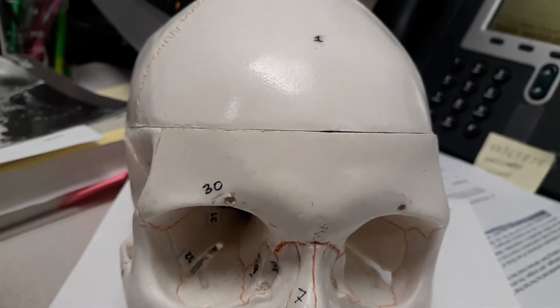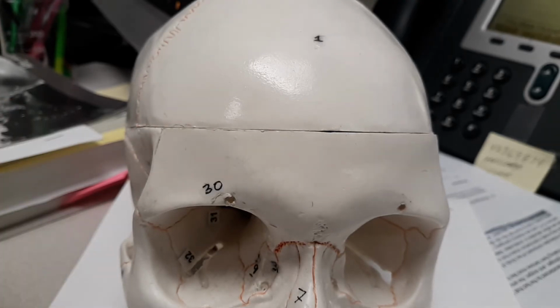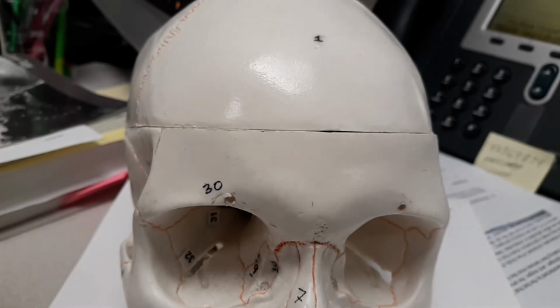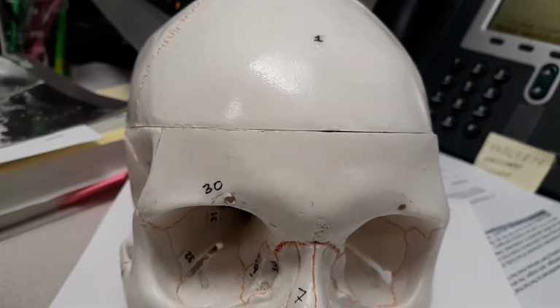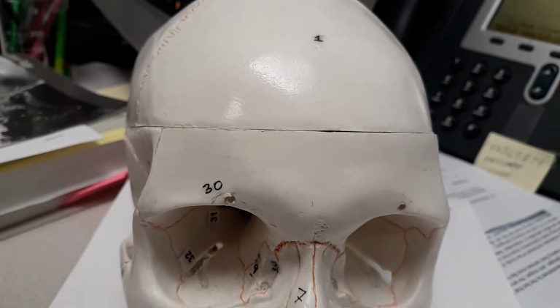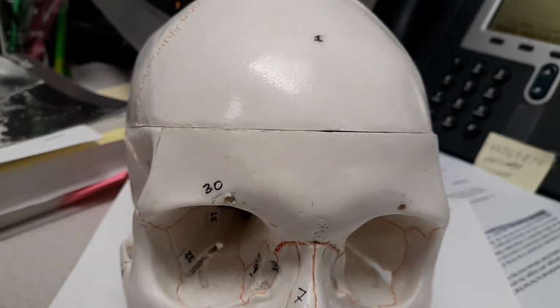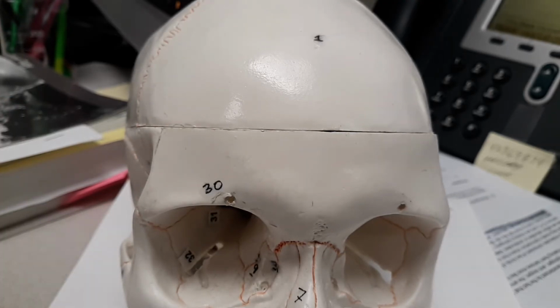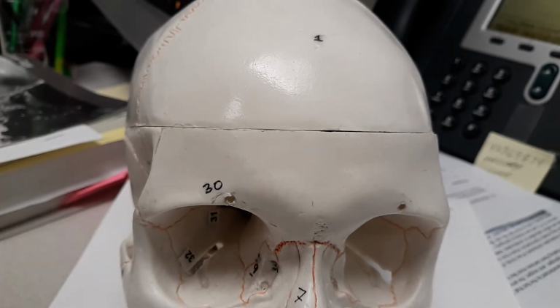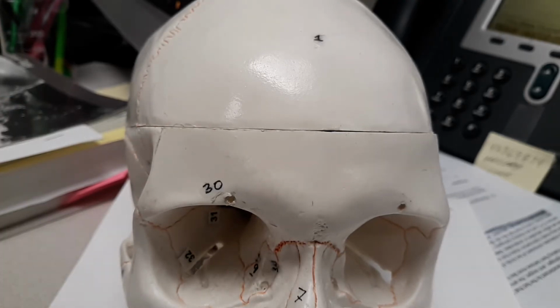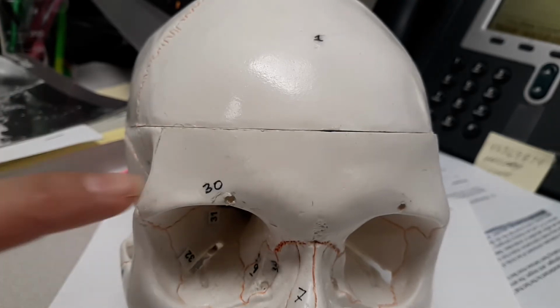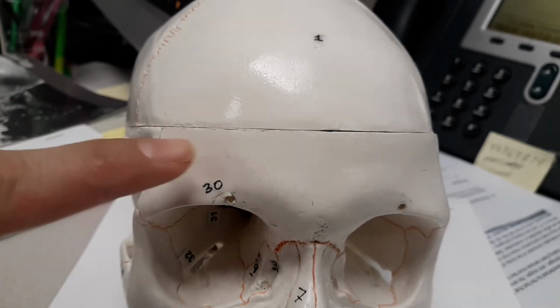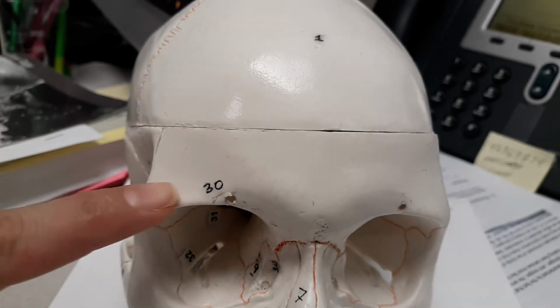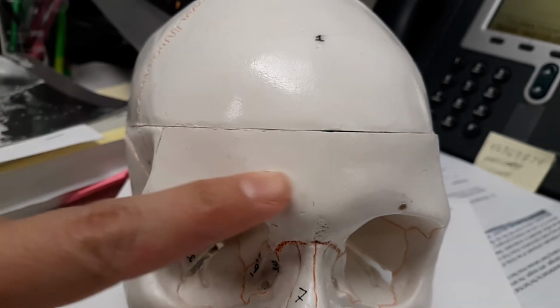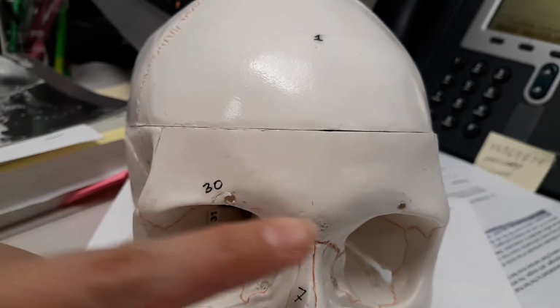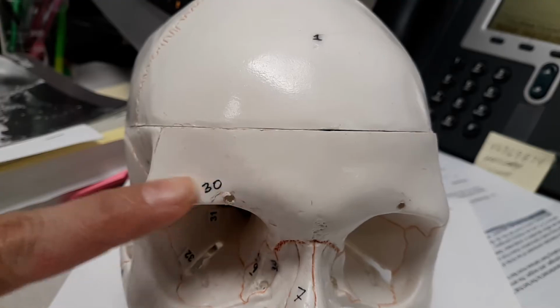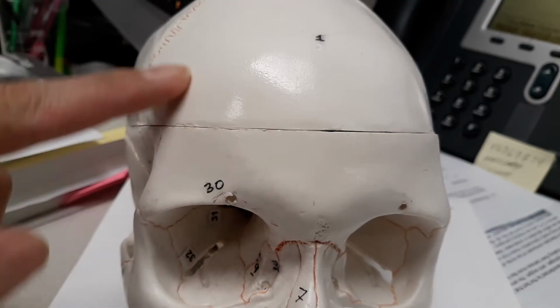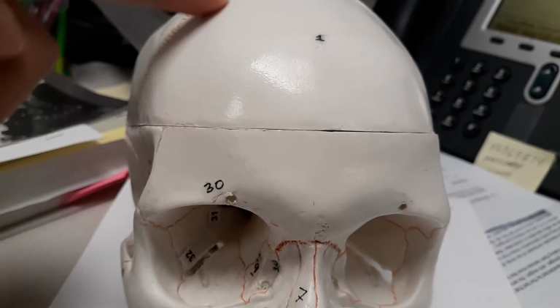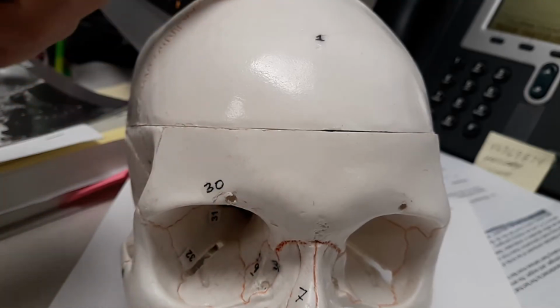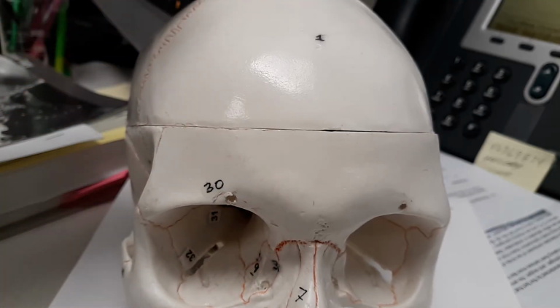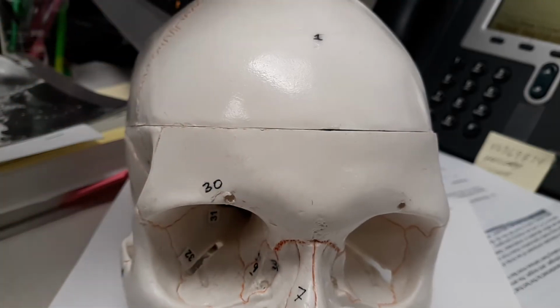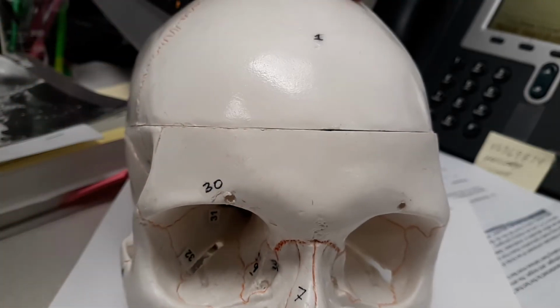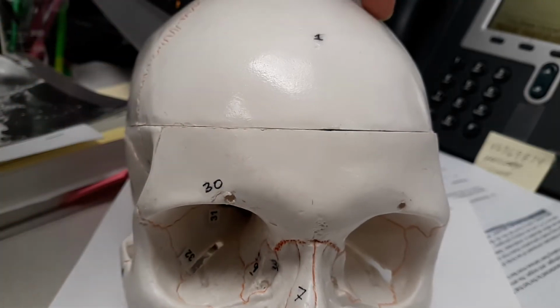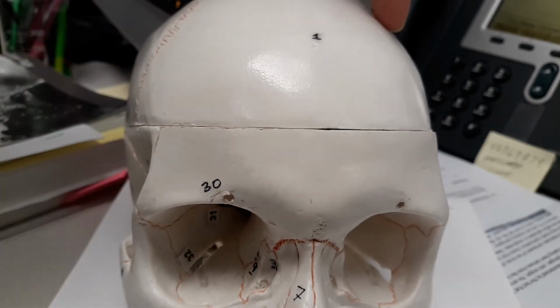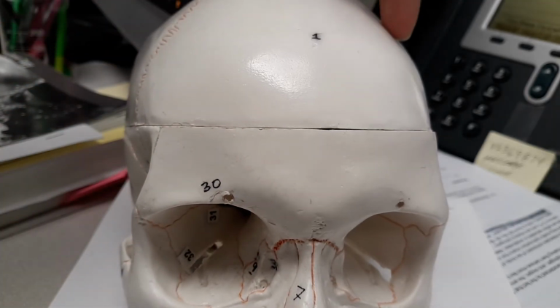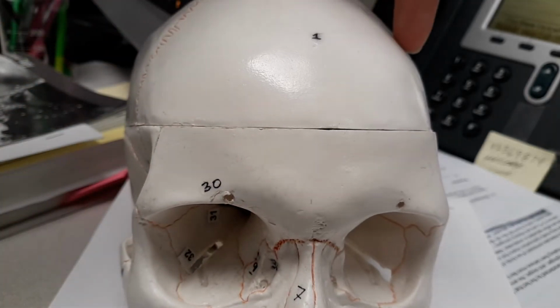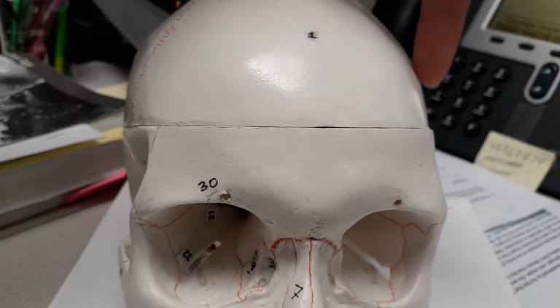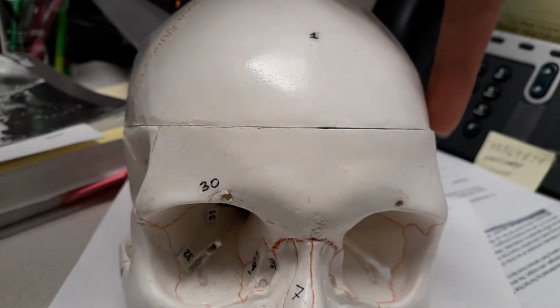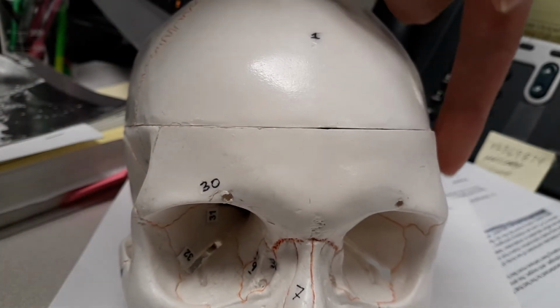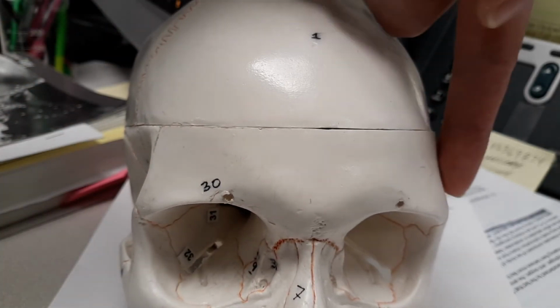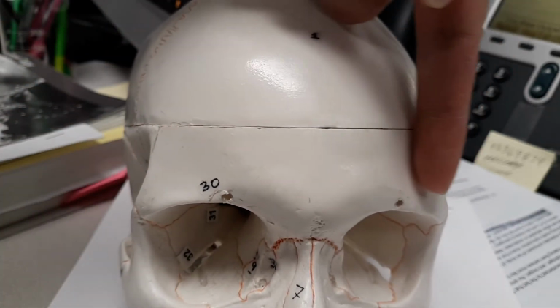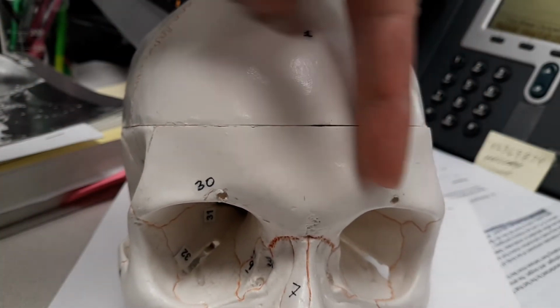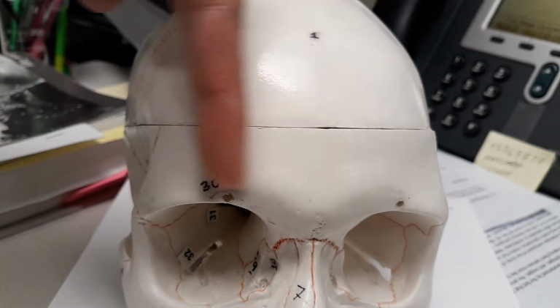In this video, the bone is the frontal bone — this is going to be the frontal bone right through here, and you're going to know it goes up into the skull cap as well.